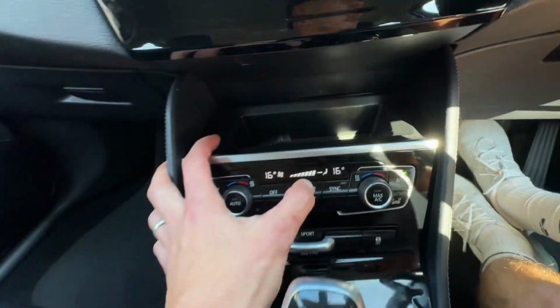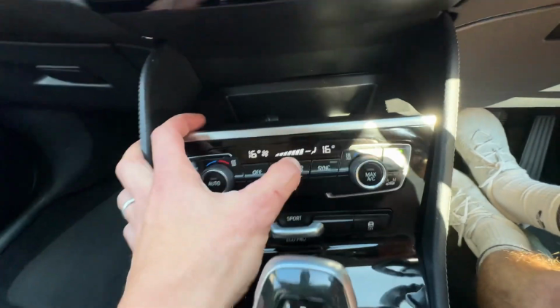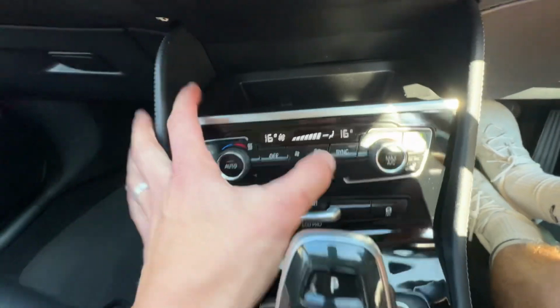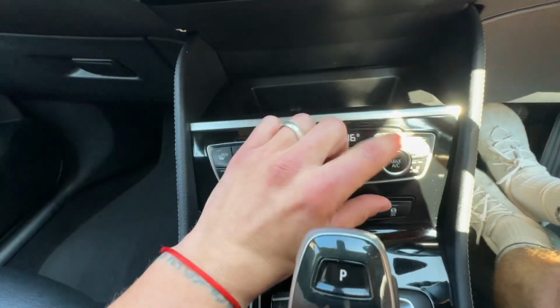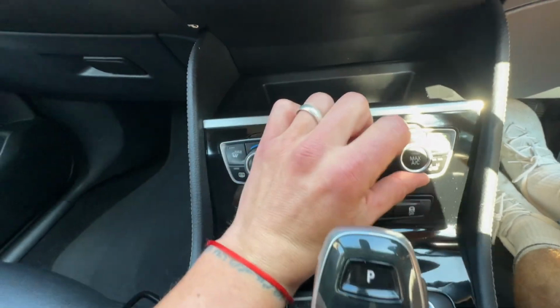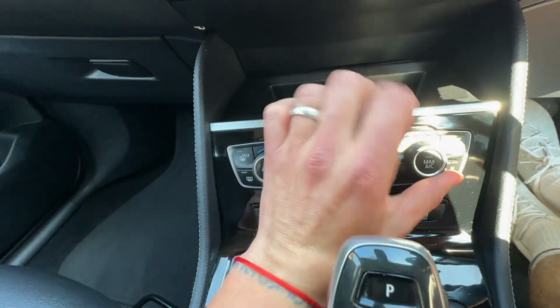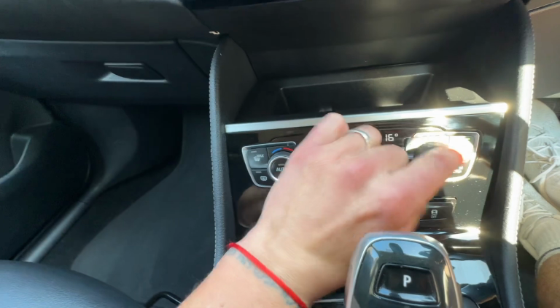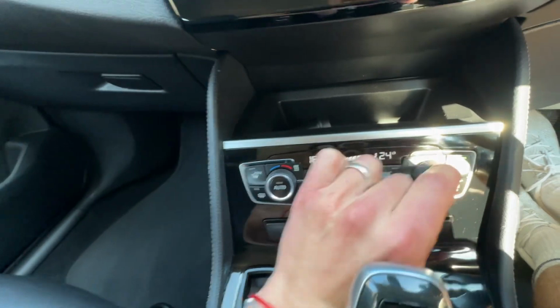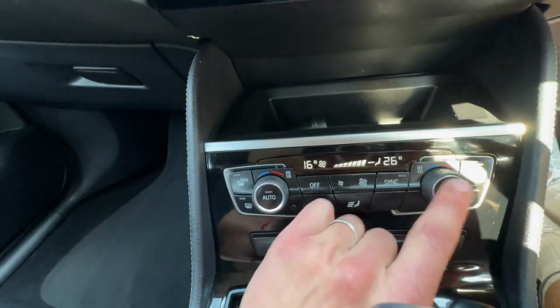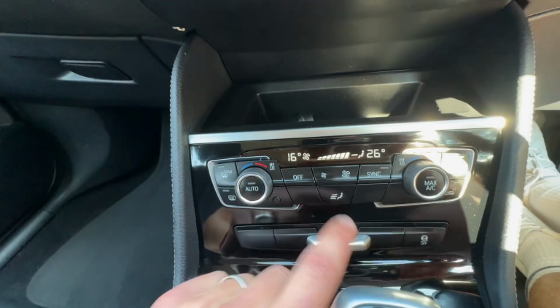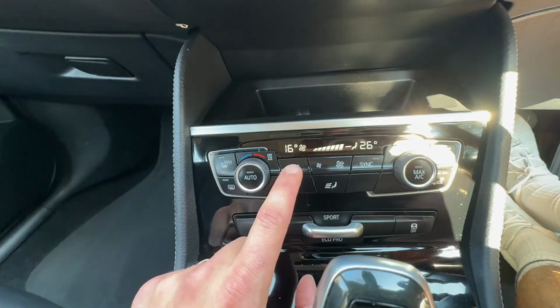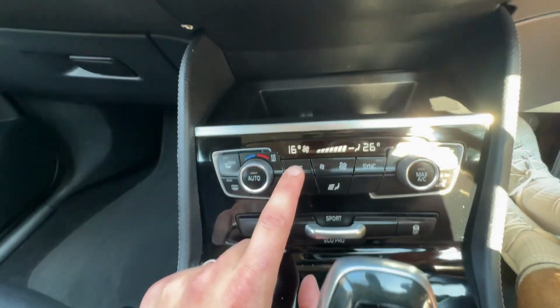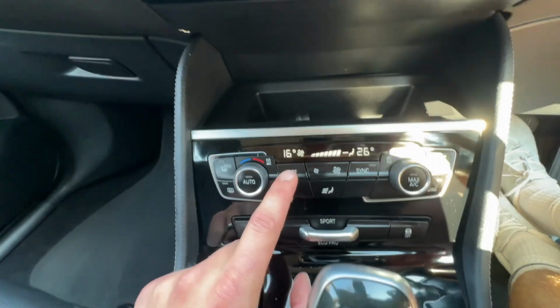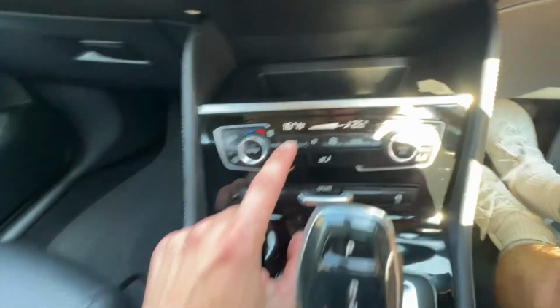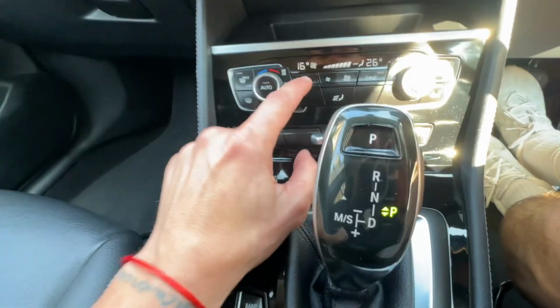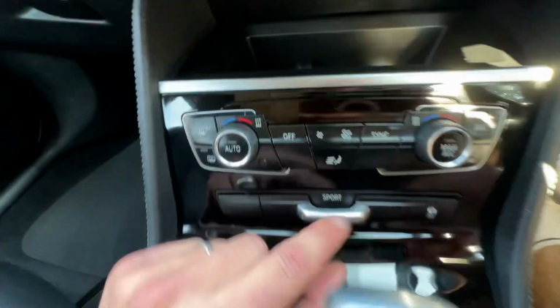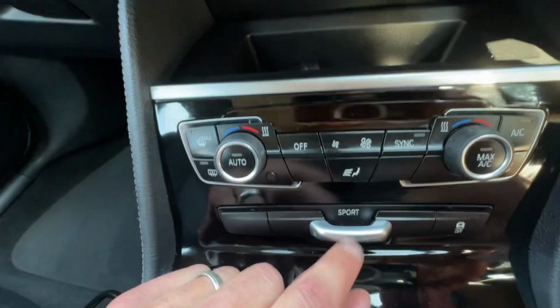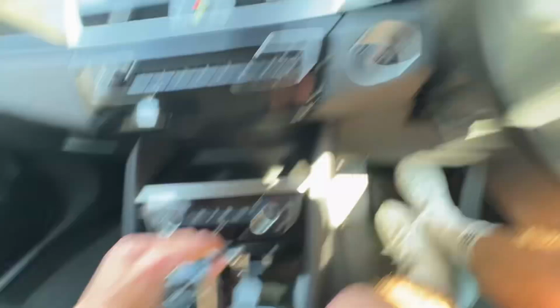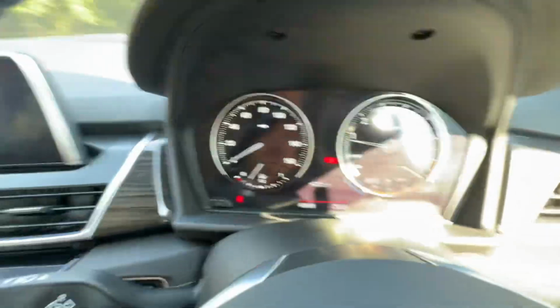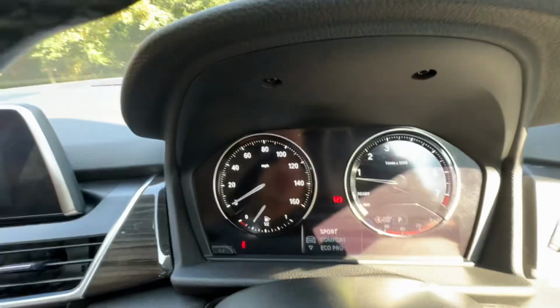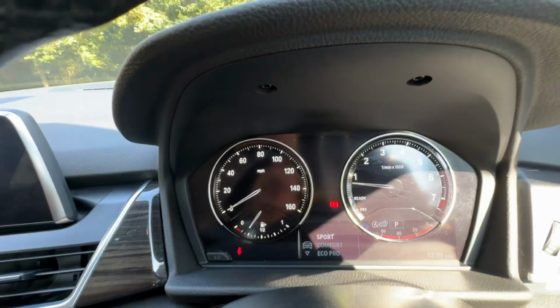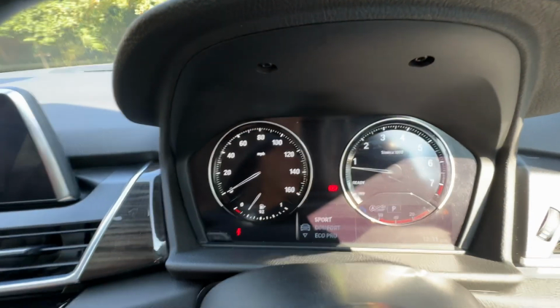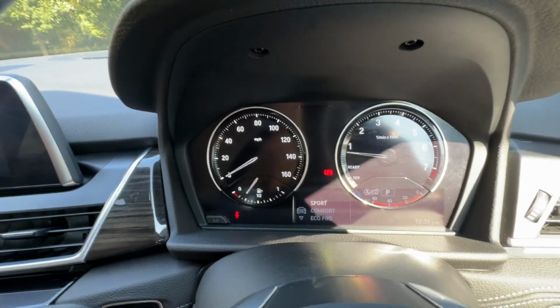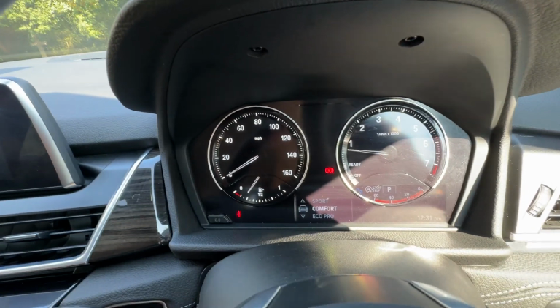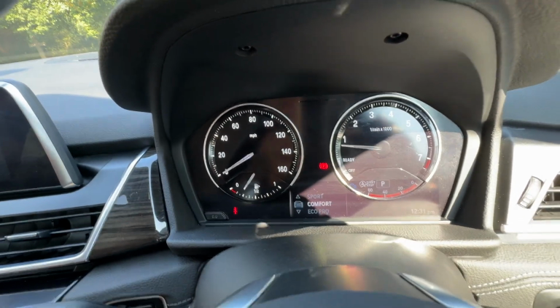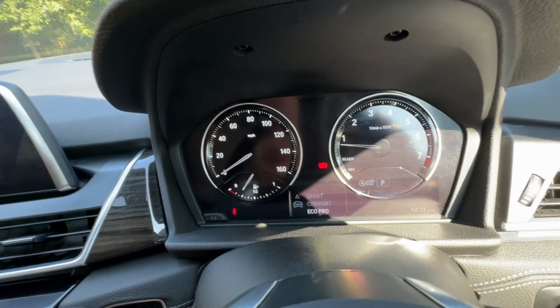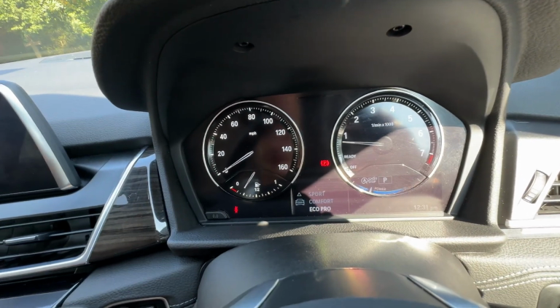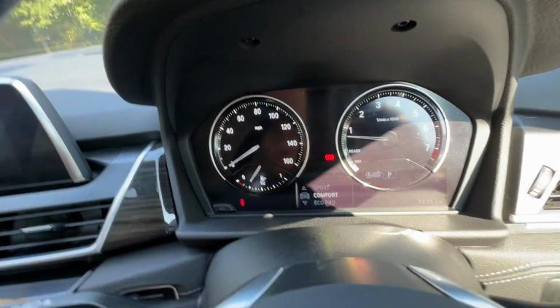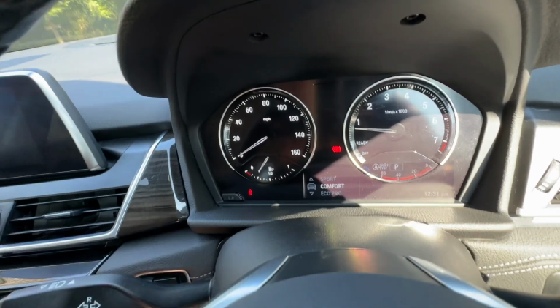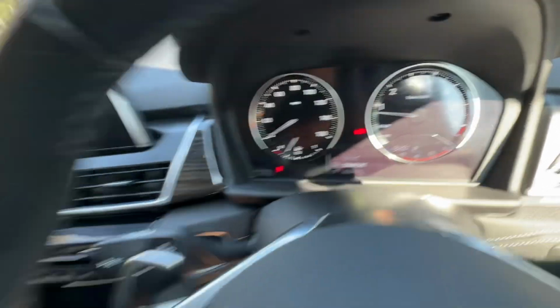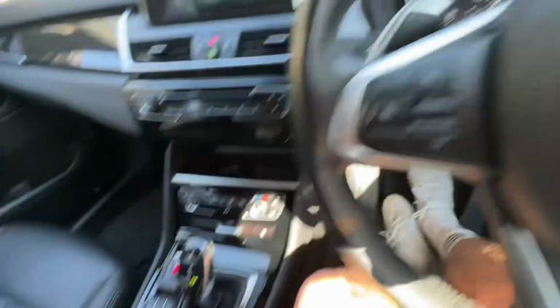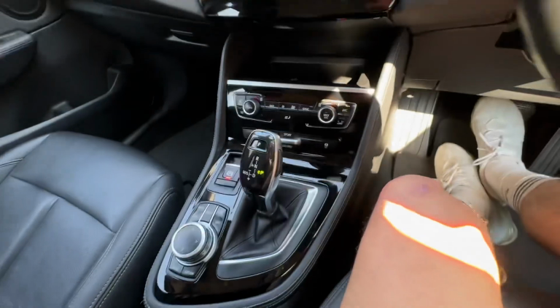We've got a fantastic air conditioning system — you can have one side hot and one side cold, and that's working really well. This button here is to change your drive mode between sport, comfort, and eco pro. We're sticking with comfort for now.